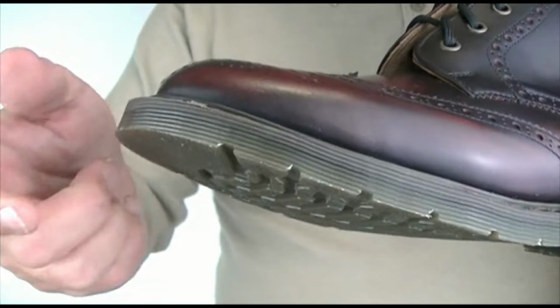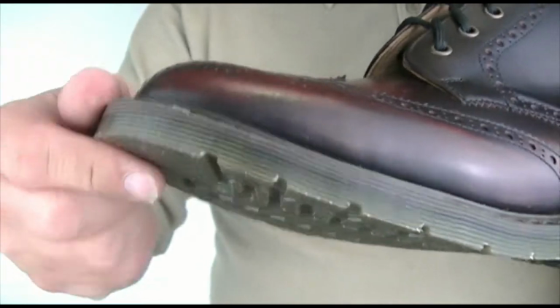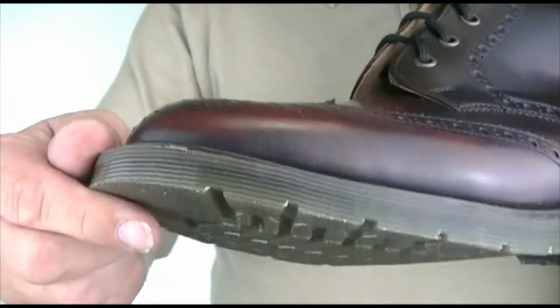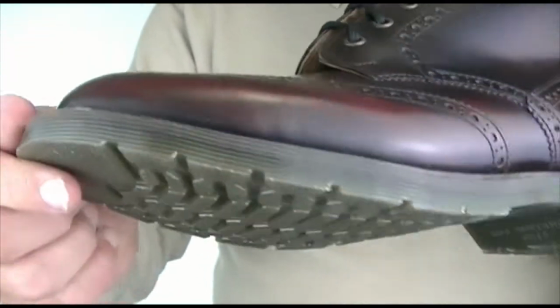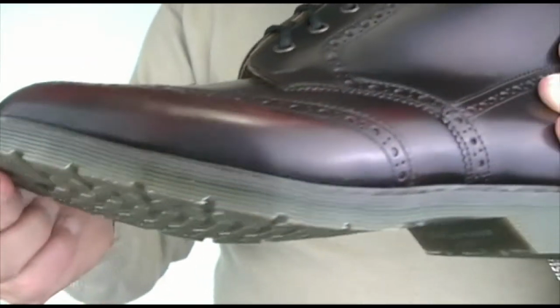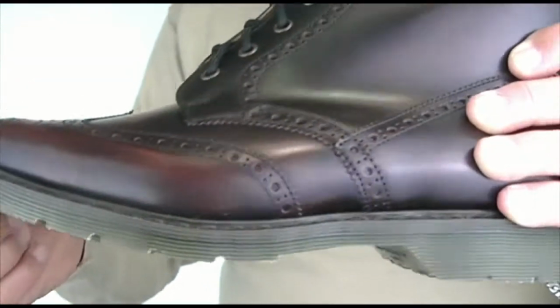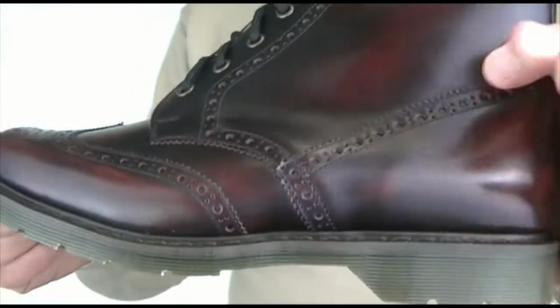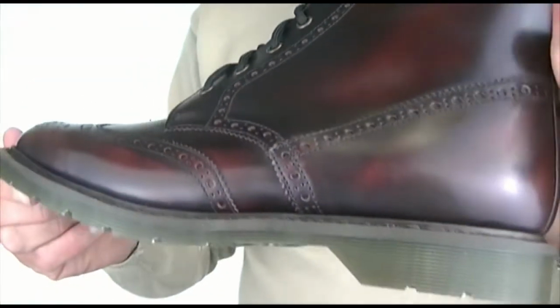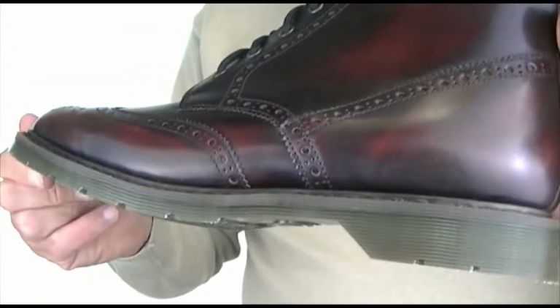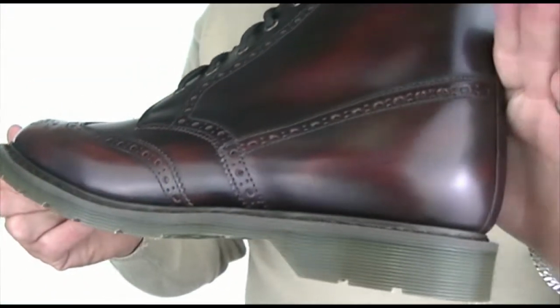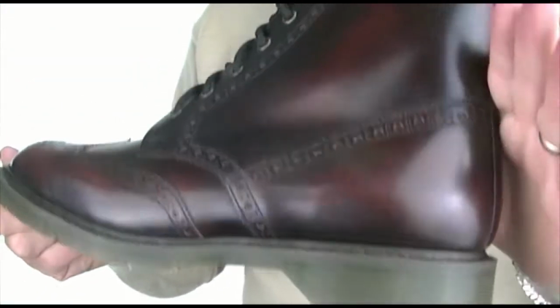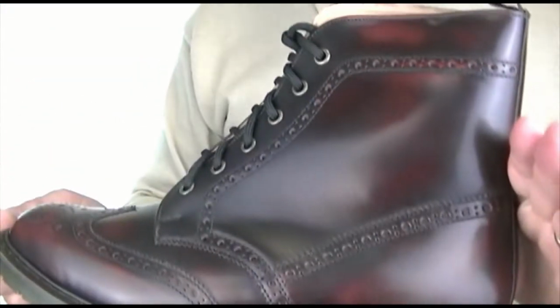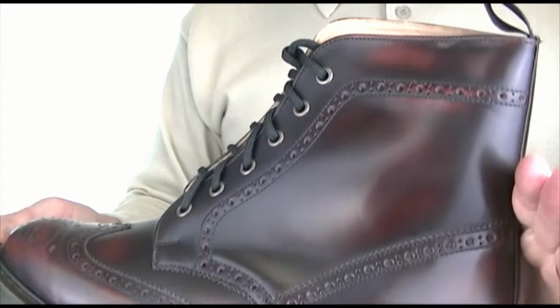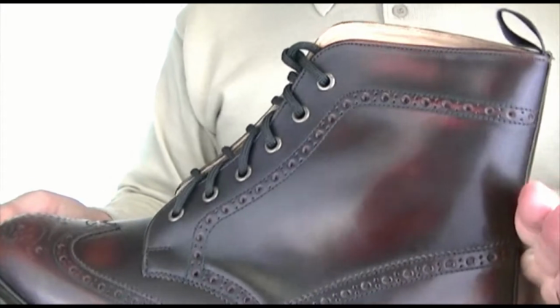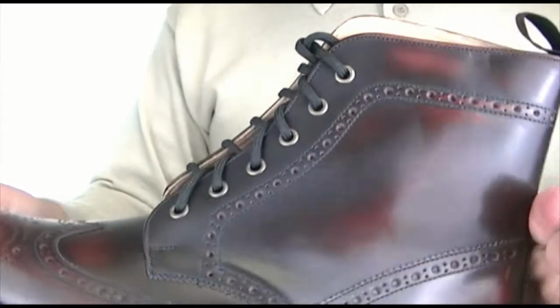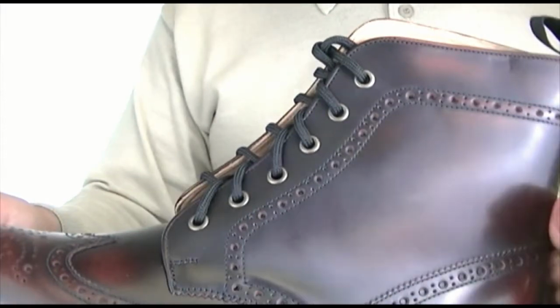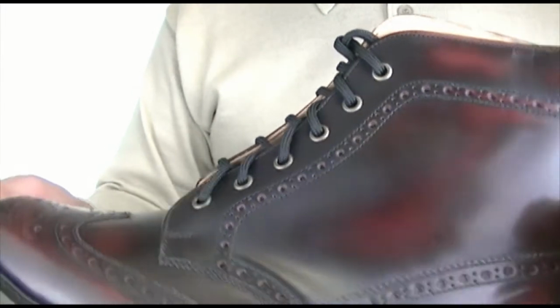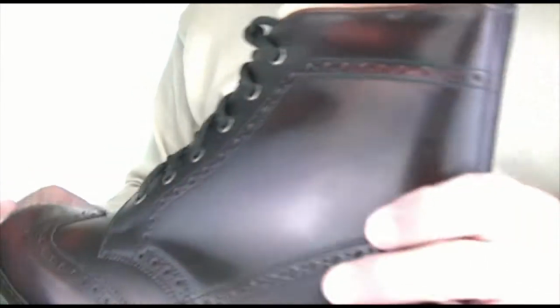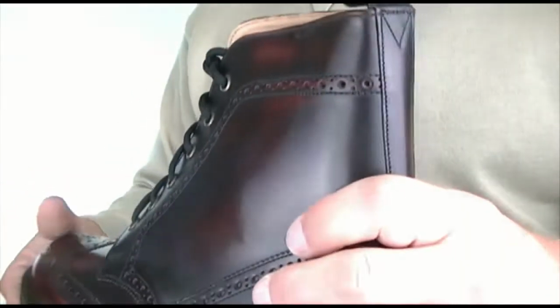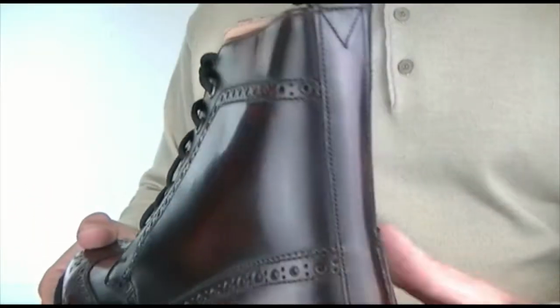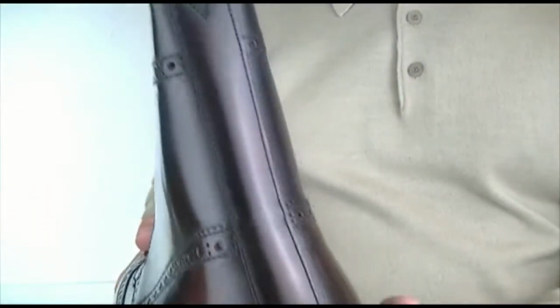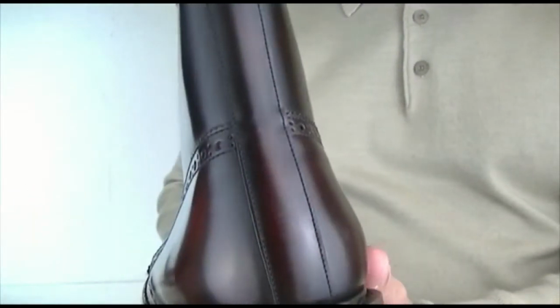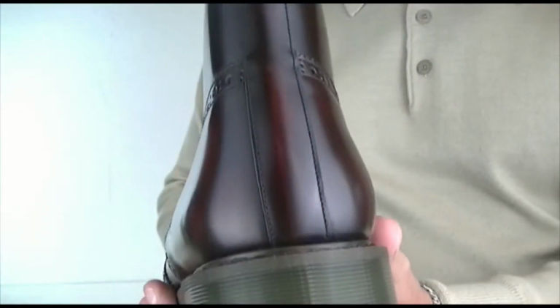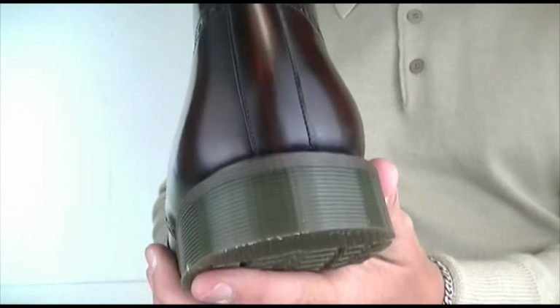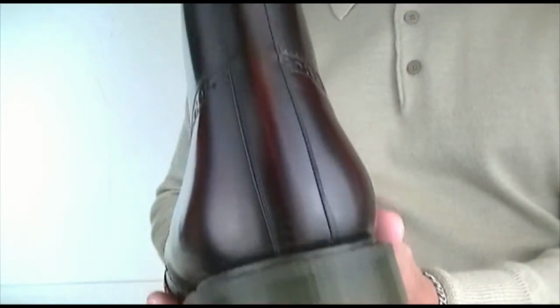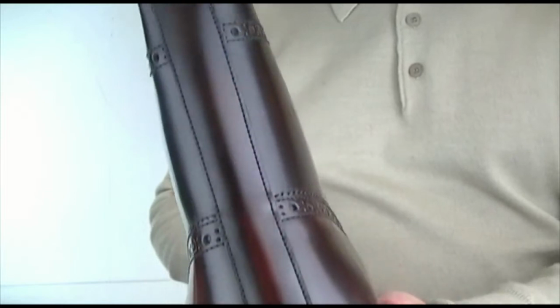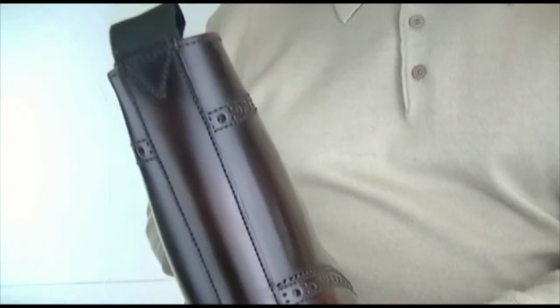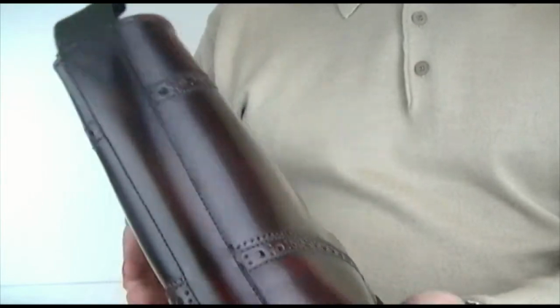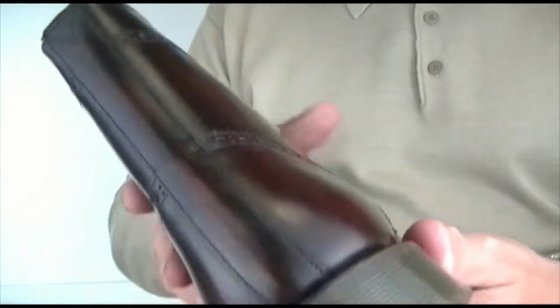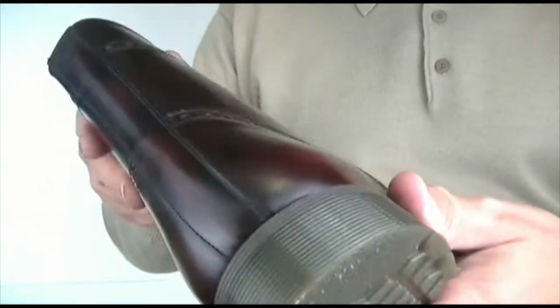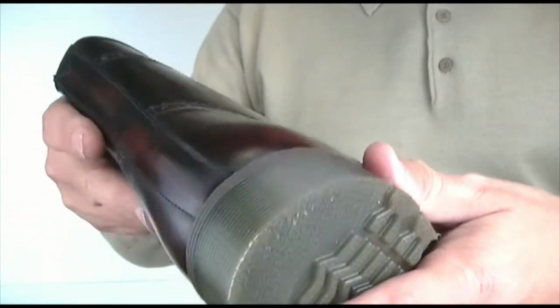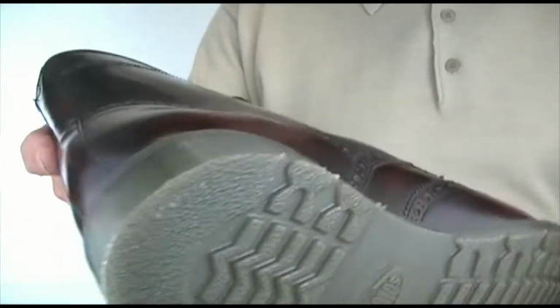The reason we've had the rubber sole done is you can get lots of brogue boots with leather soles, but without putting too fine a point on it, they're not too good in winter — you might be slipping and sliding around, so we like the idea of the rubber sole.